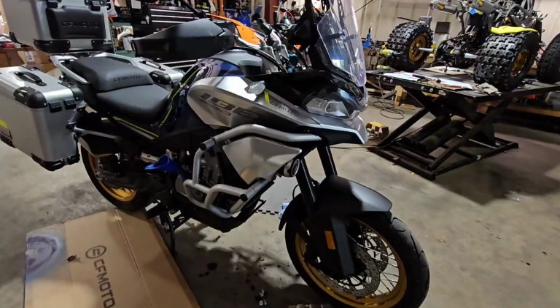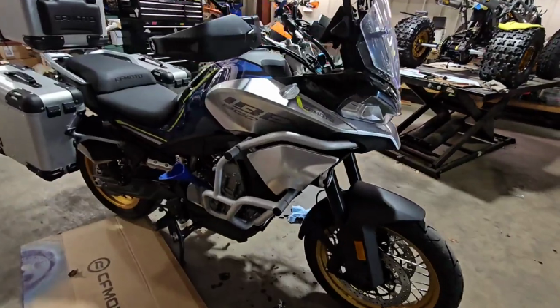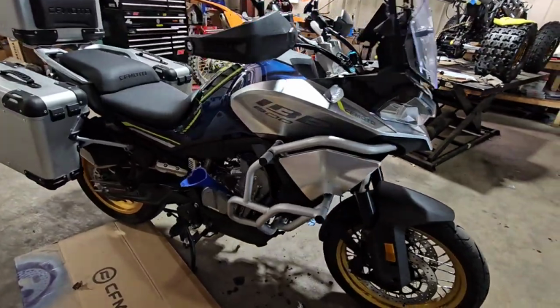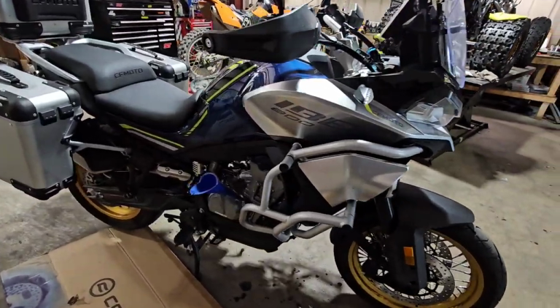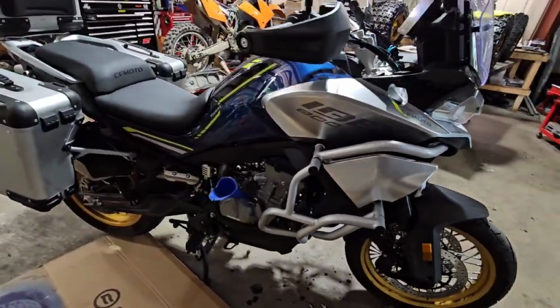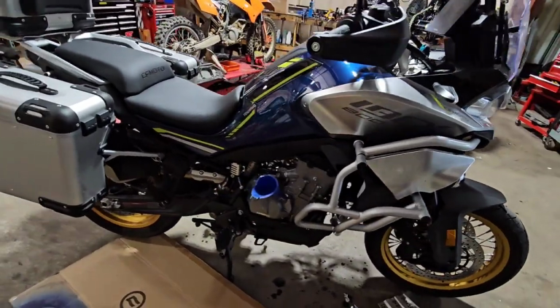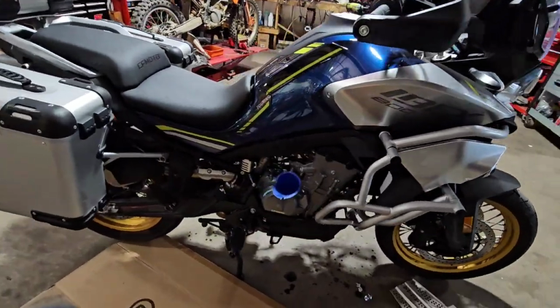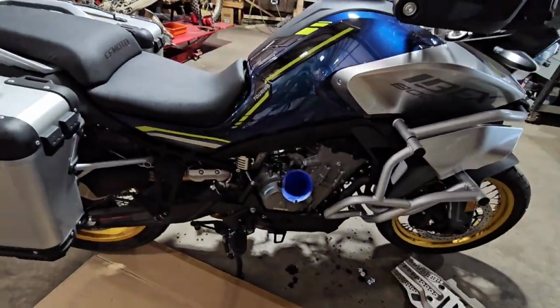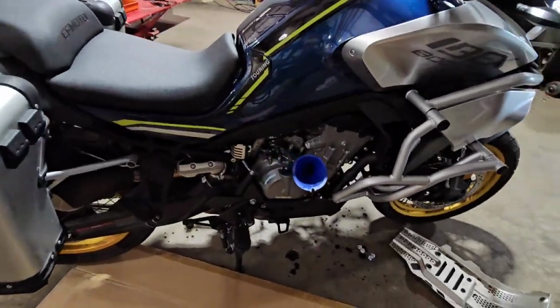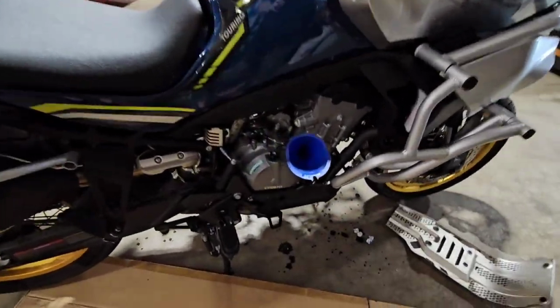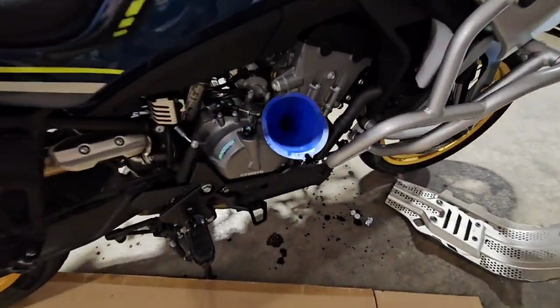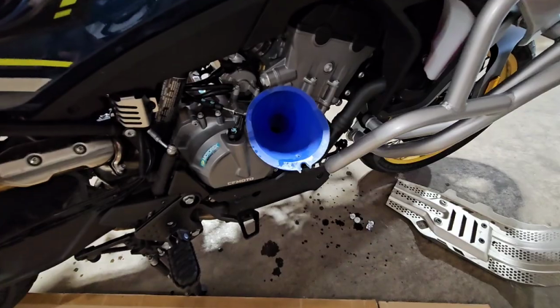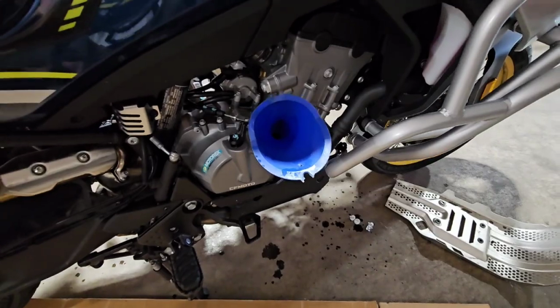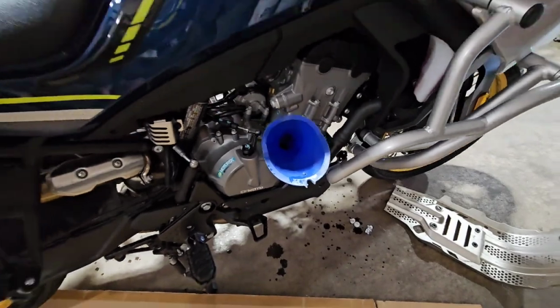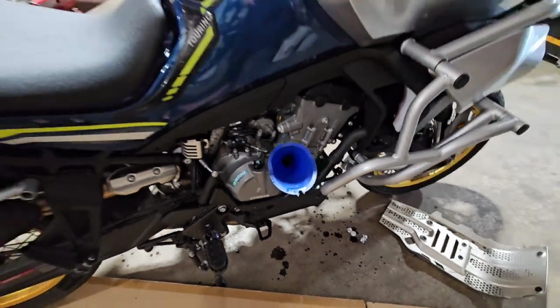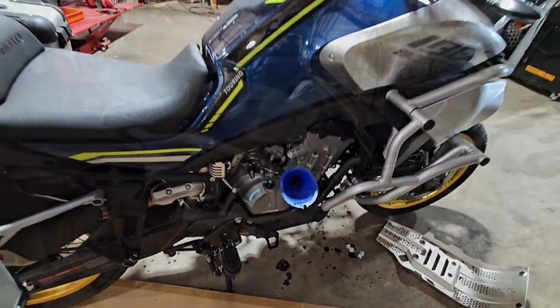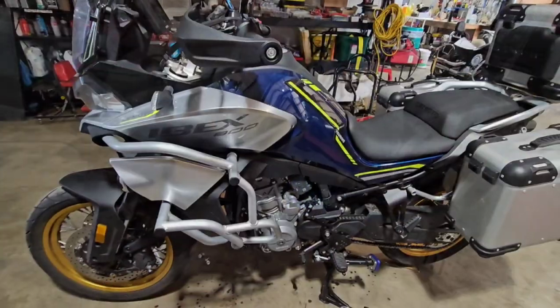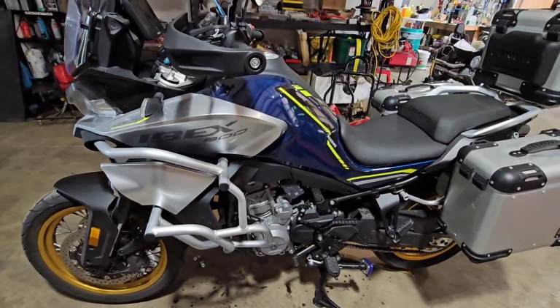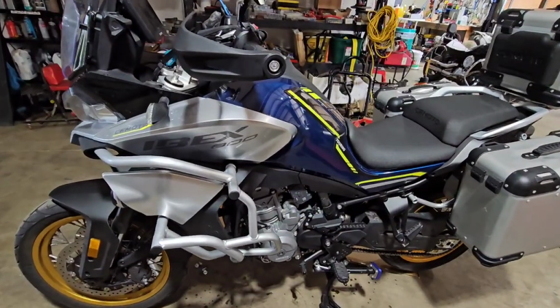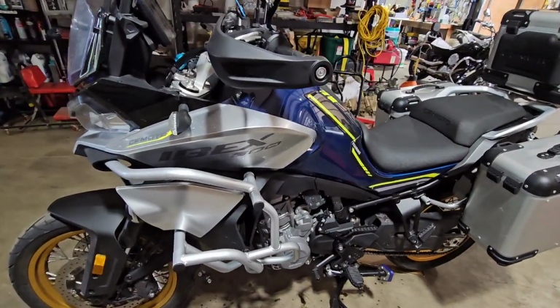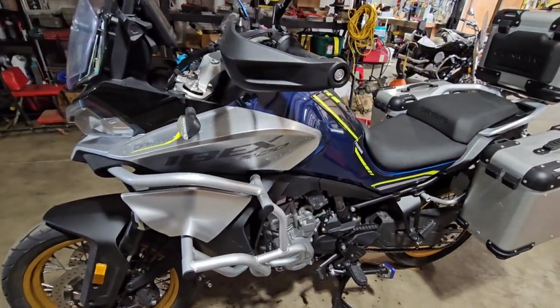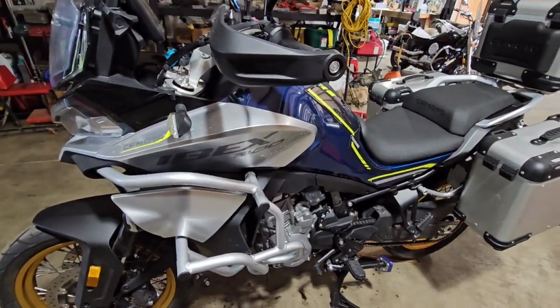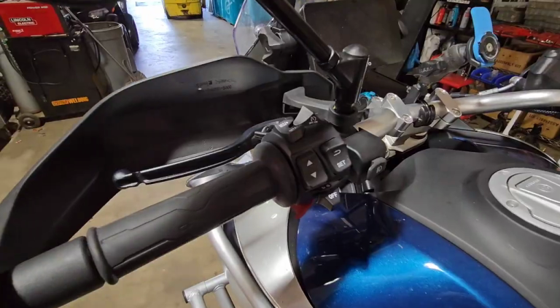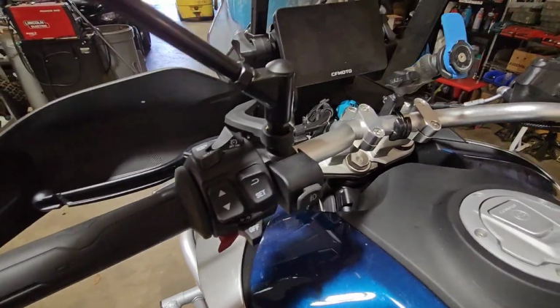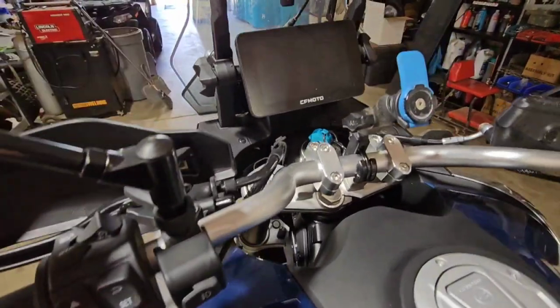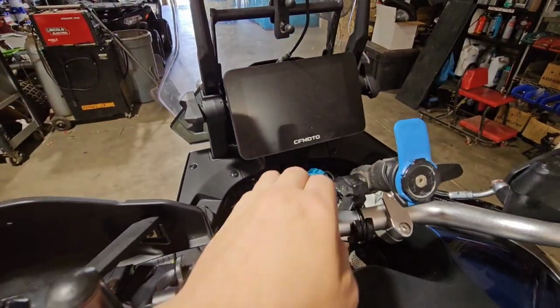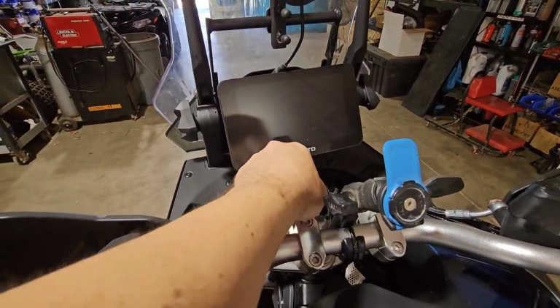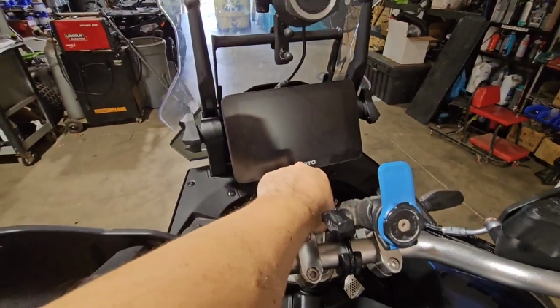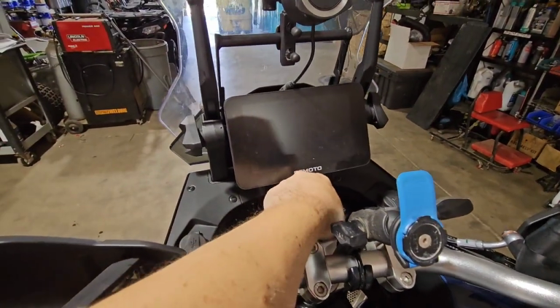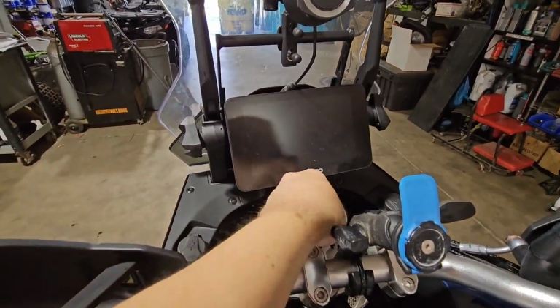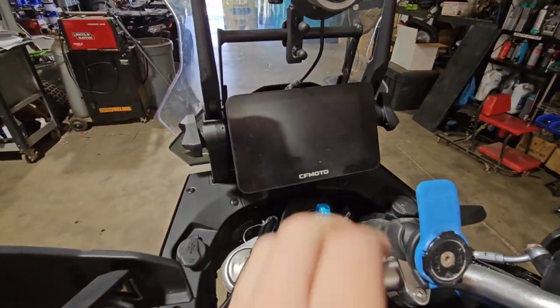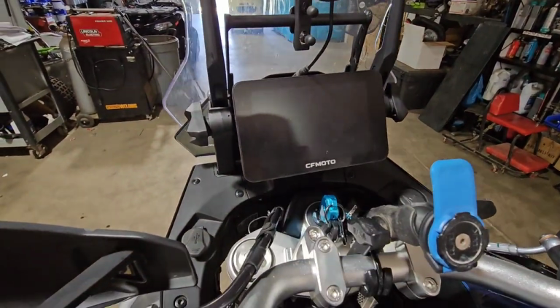Hey, what's up guys, Hoagimoto here. Just finishing up an oil change on this brand new 2023 CF Moto 800 Ibex. Now that the oil change is done, we need to reset the maintenance service light.